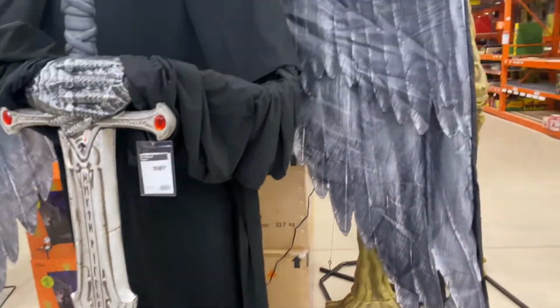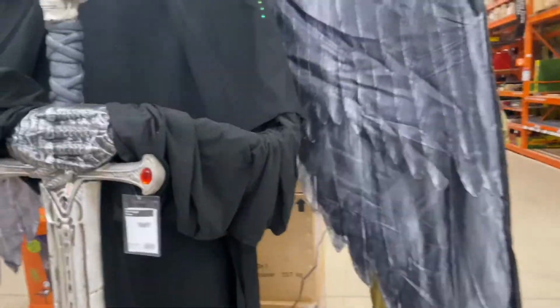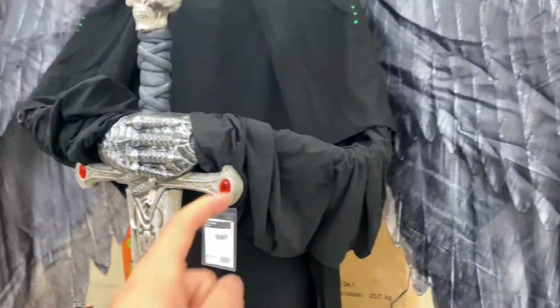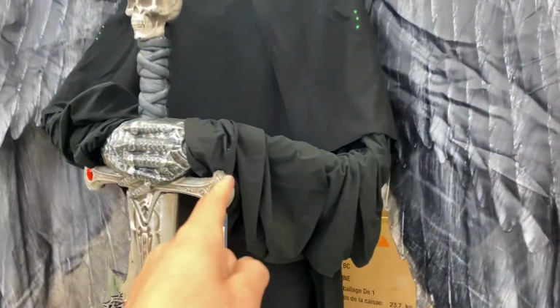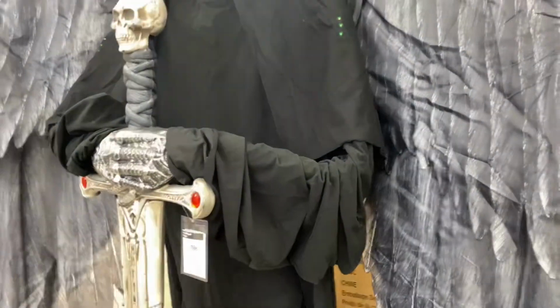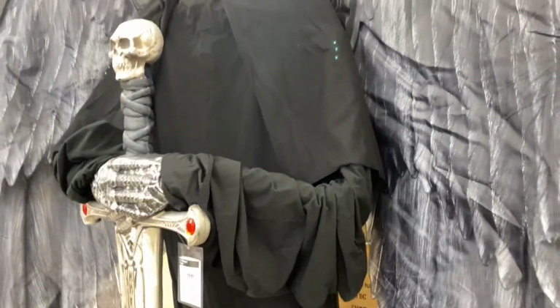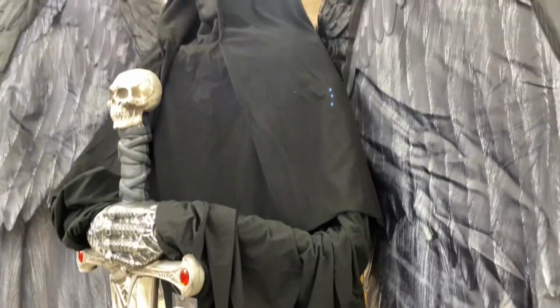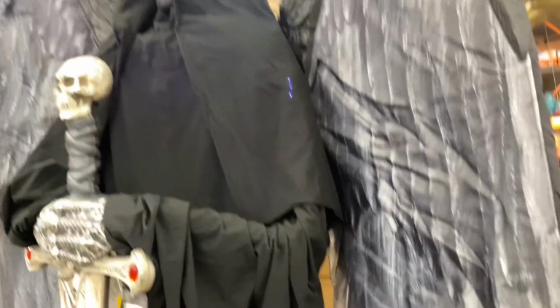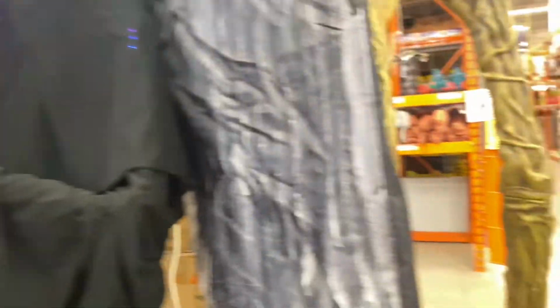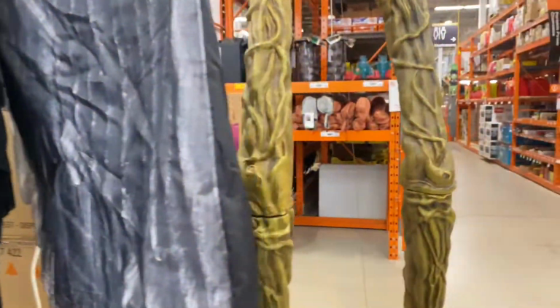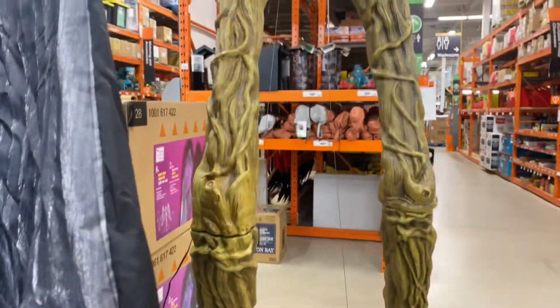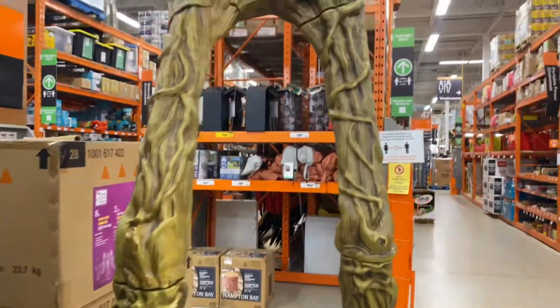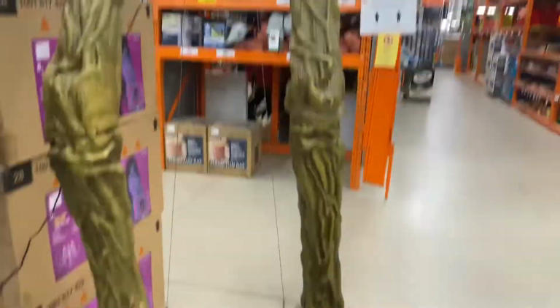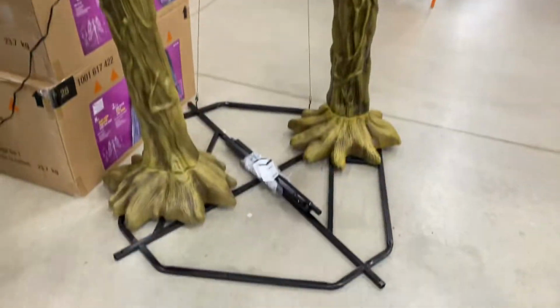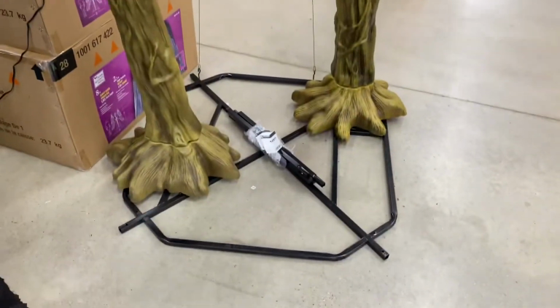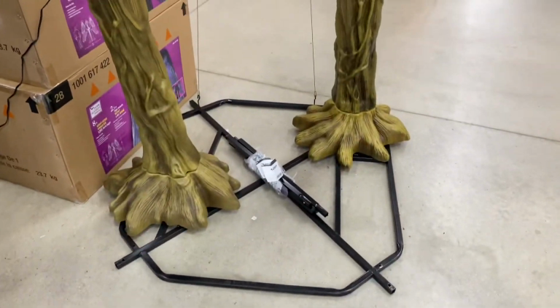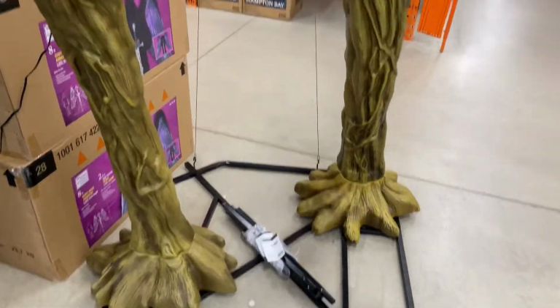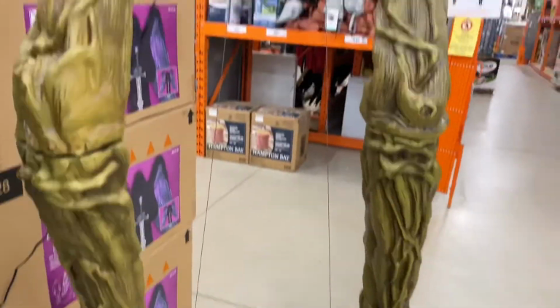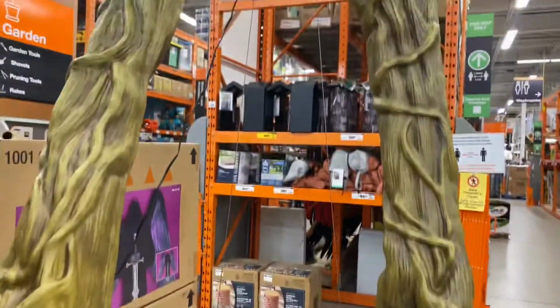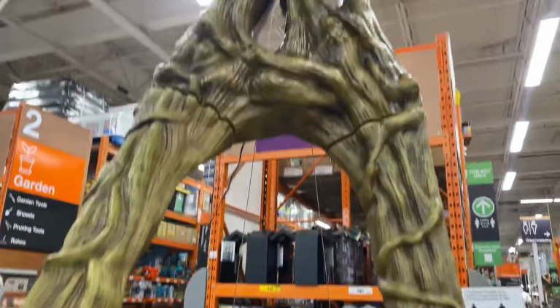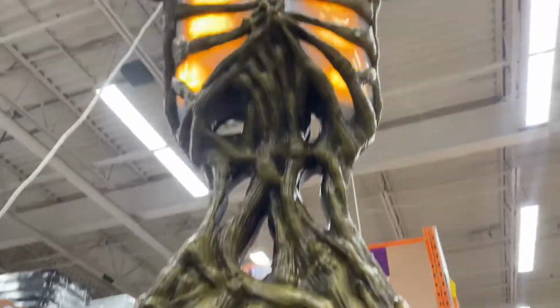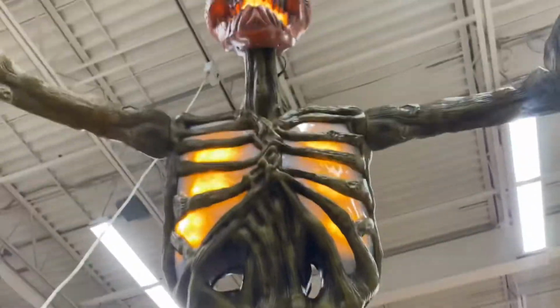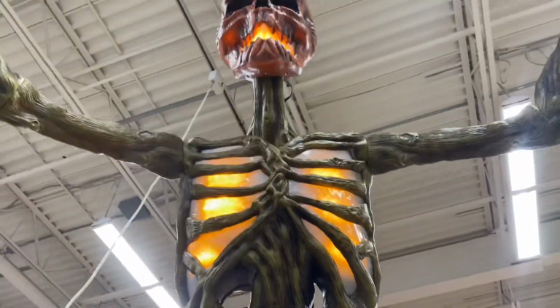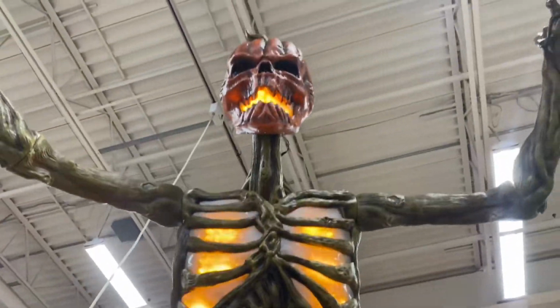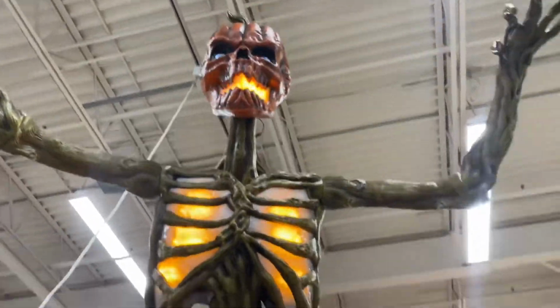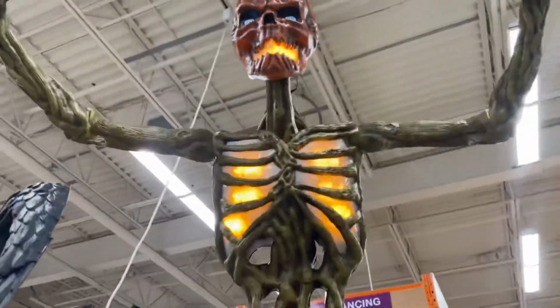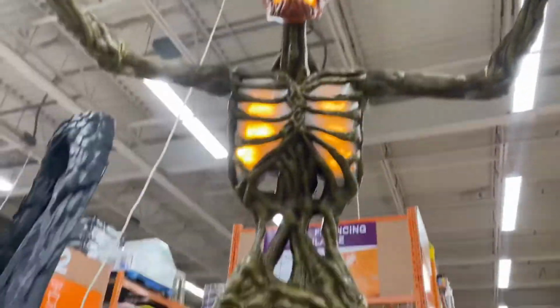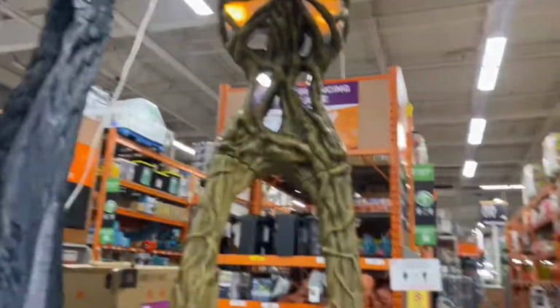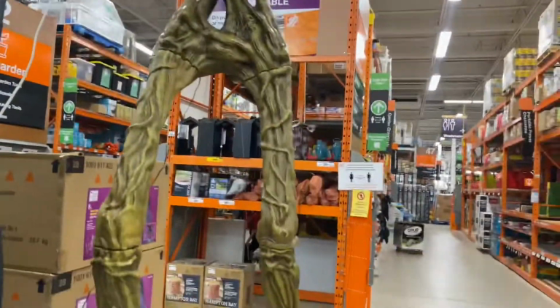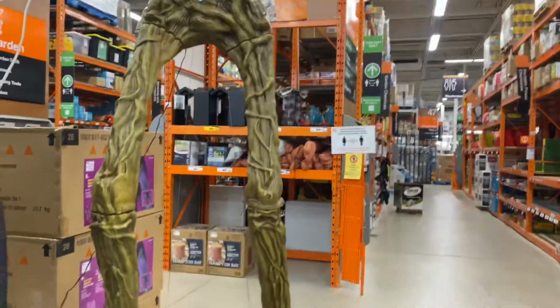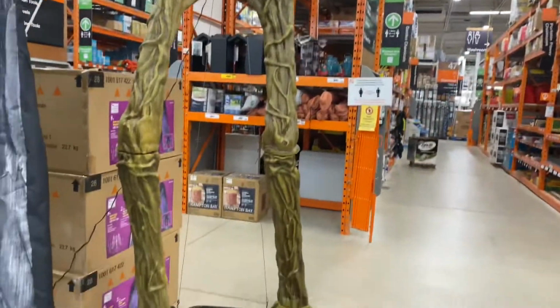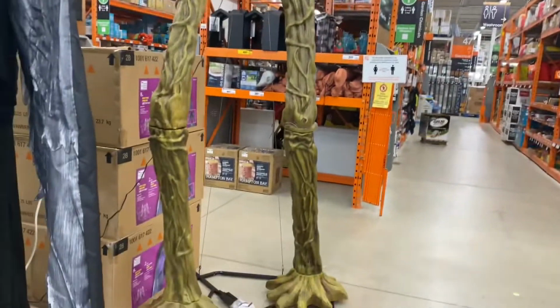I know Brick Thunder has it and it looks sick, so we'll see what happens — I might get it. I have not got a Home Depot prop yet but this thing is awesome, oh my god. I want him.